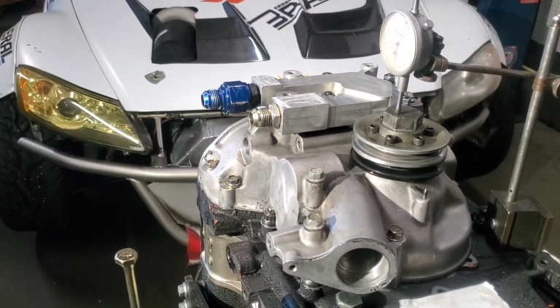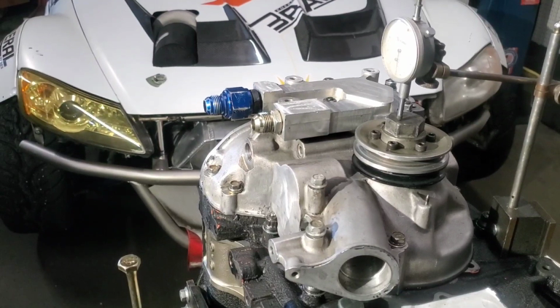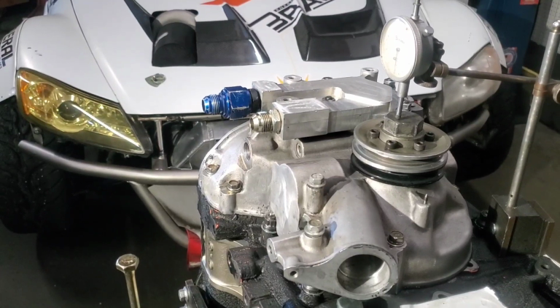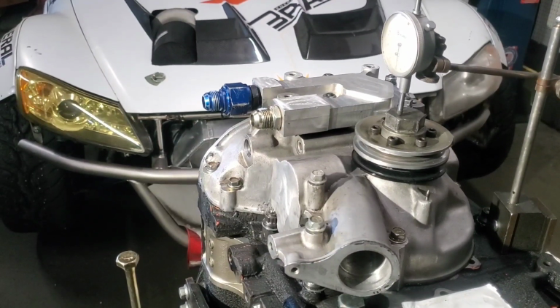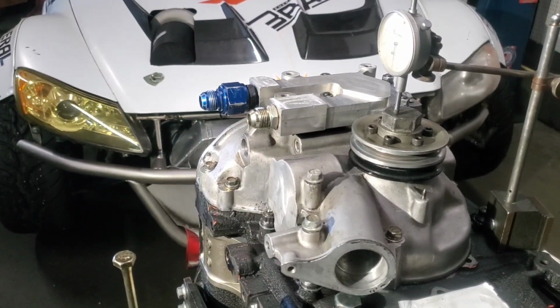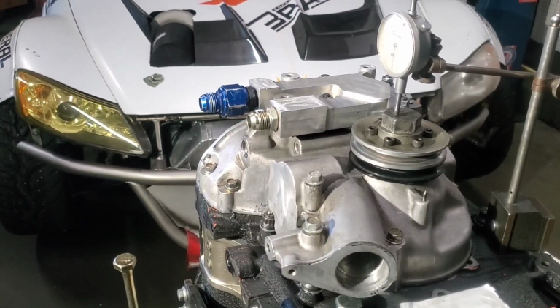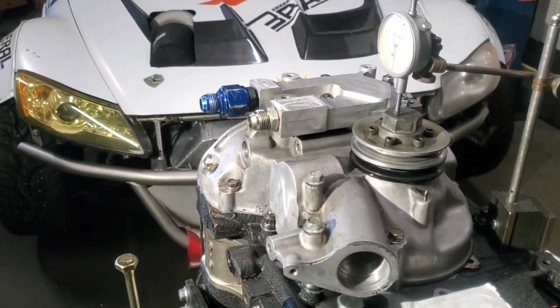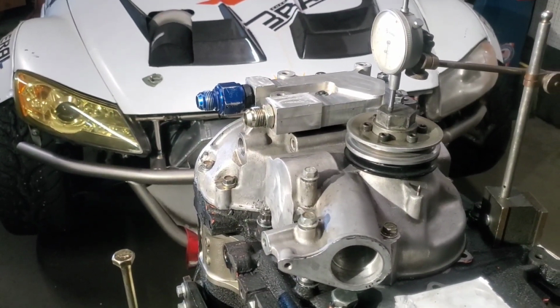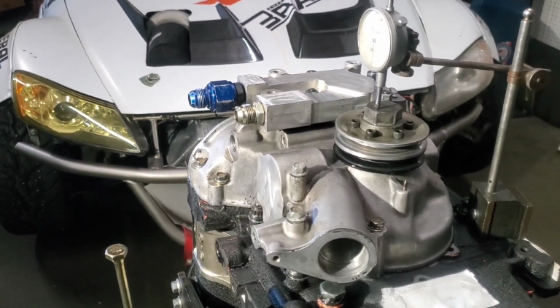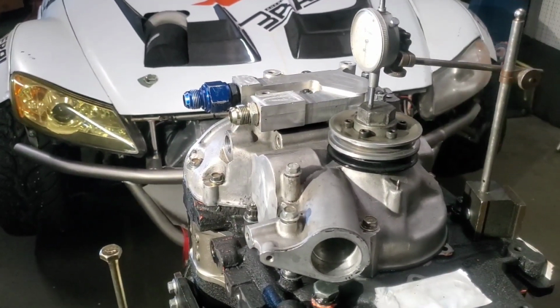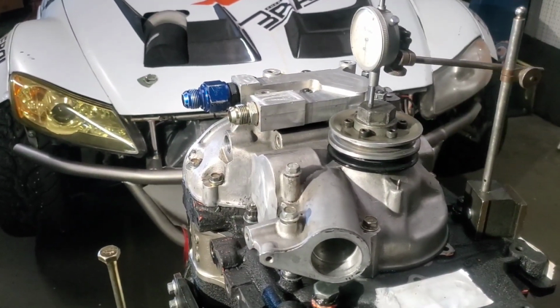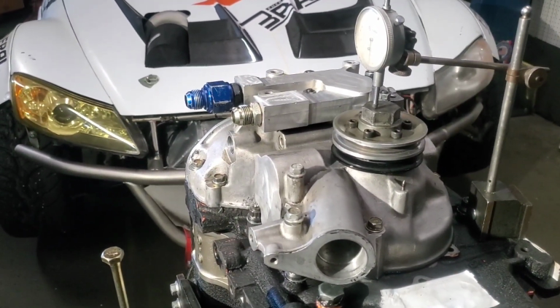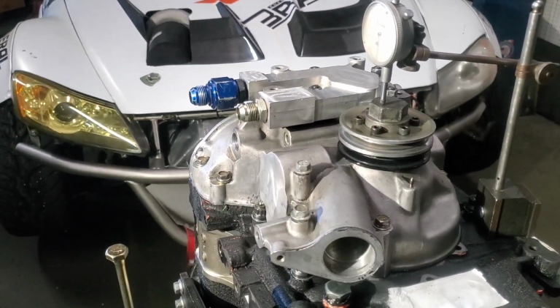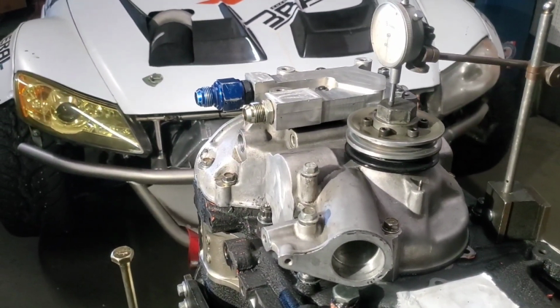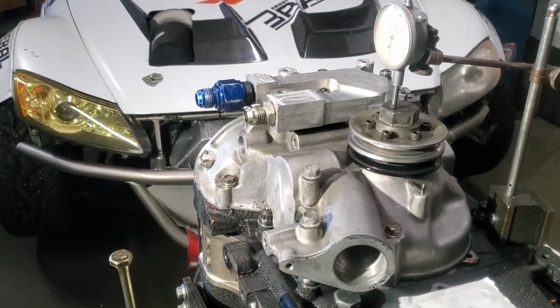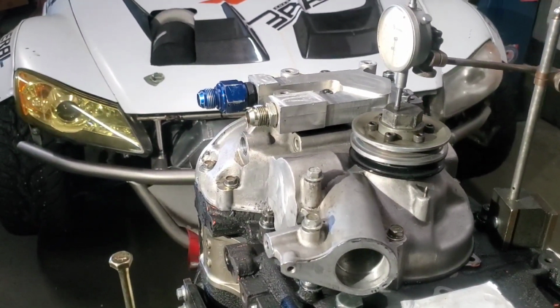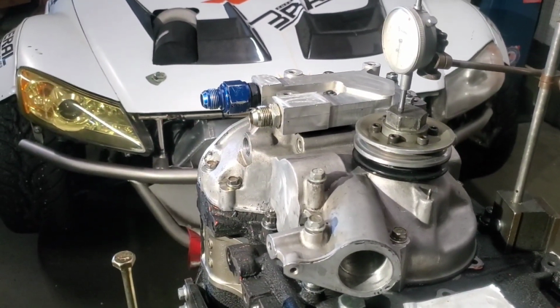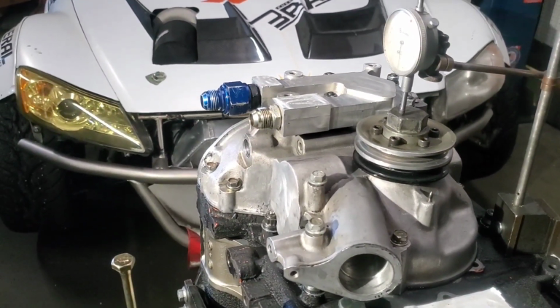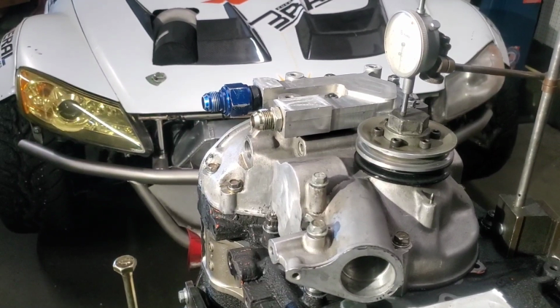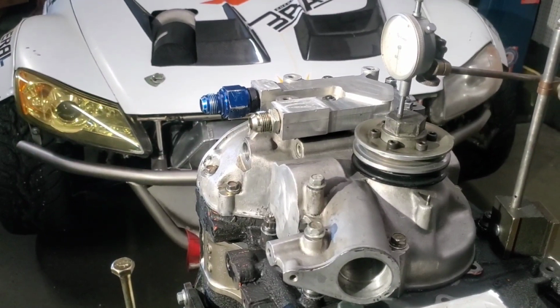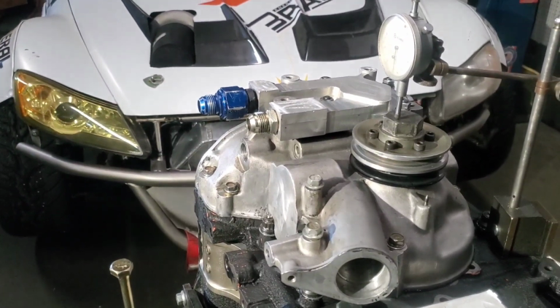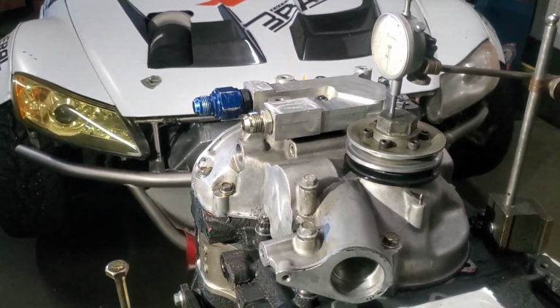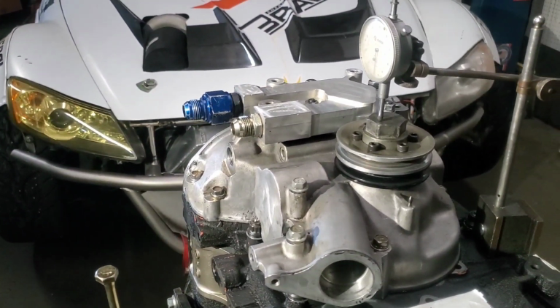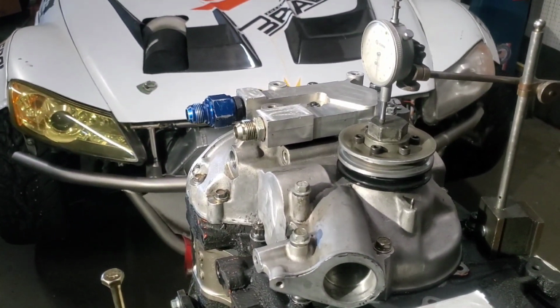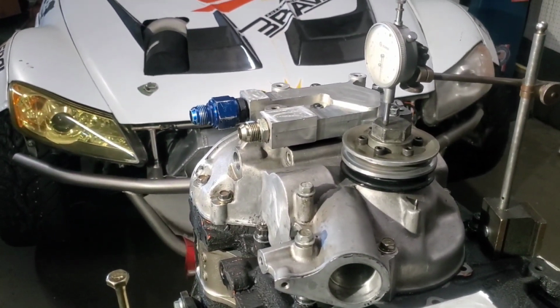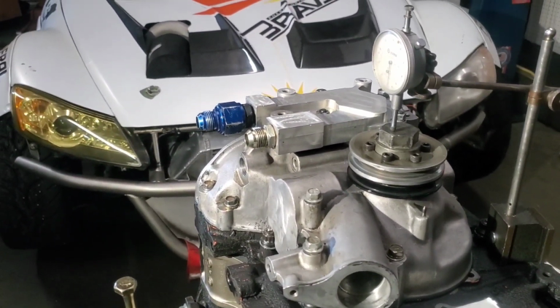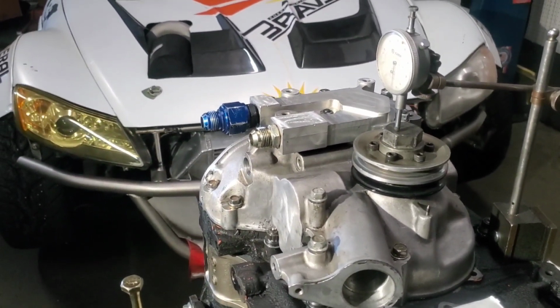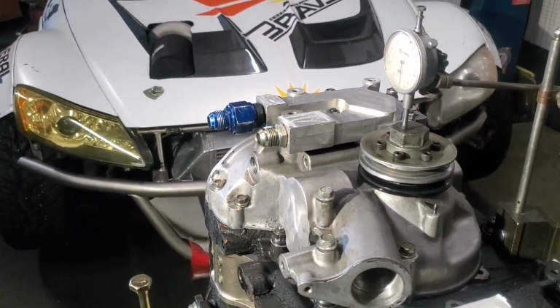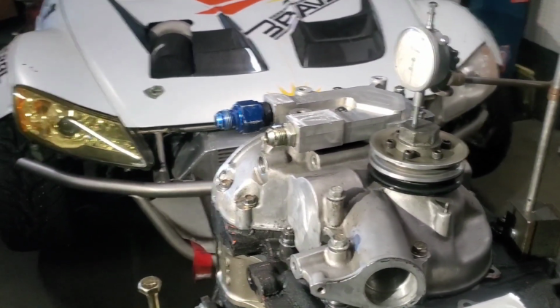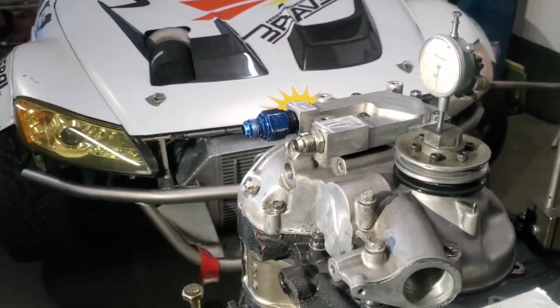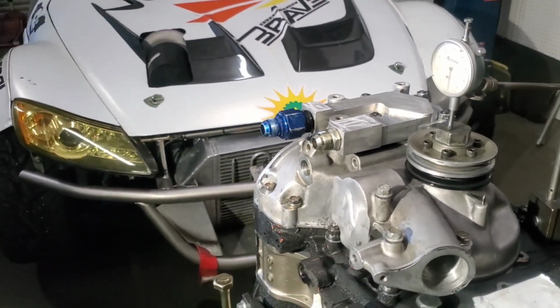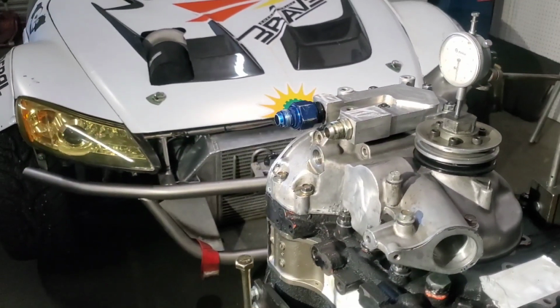I don't like to be on the tight side, especially with high horsepower motors. Typically nothing less than two thou on my race engines and nothing over 2.5 thou.